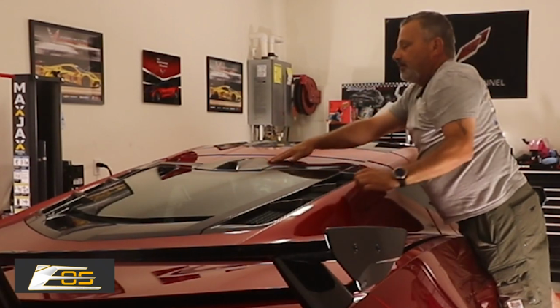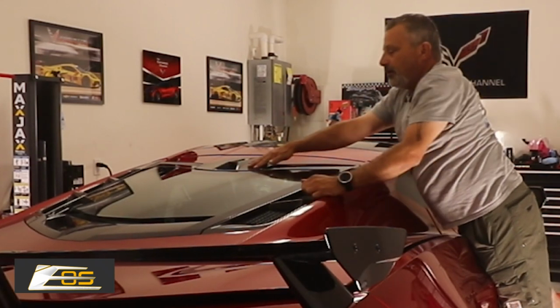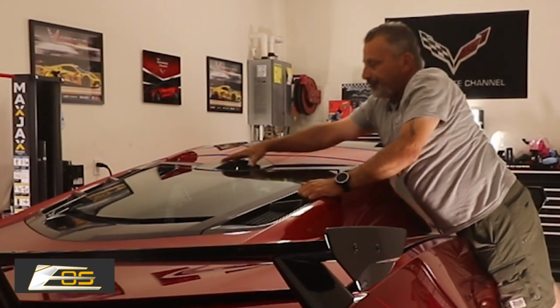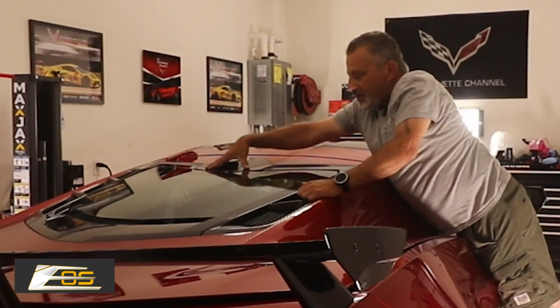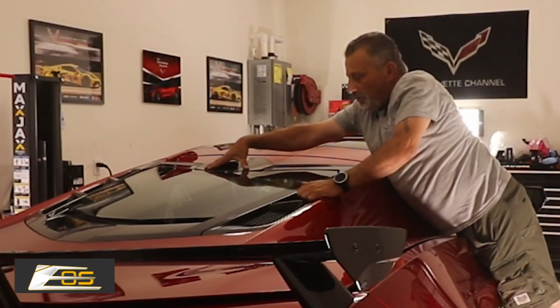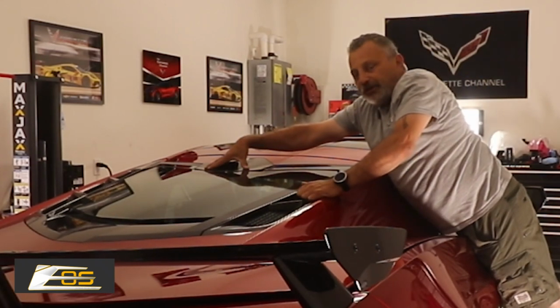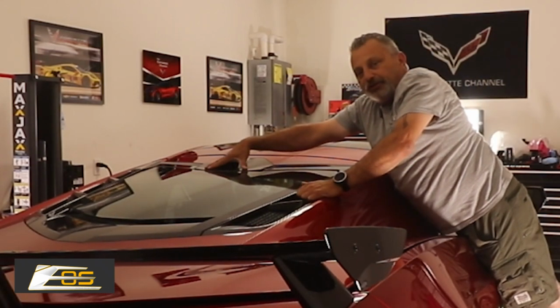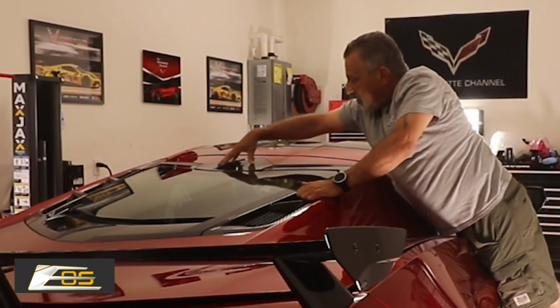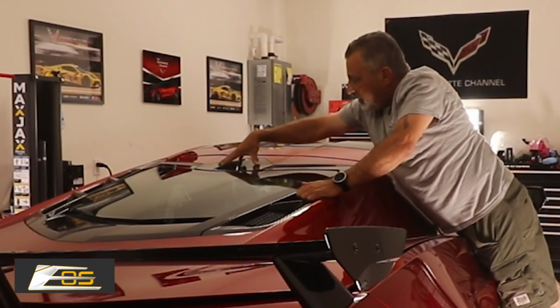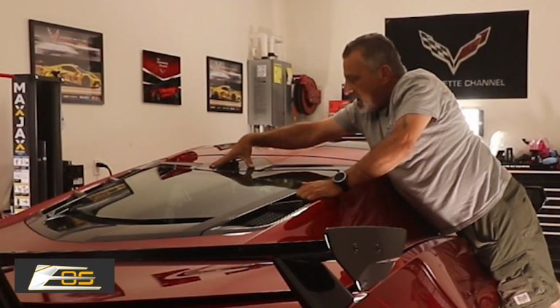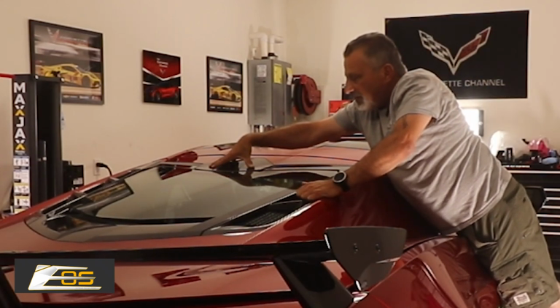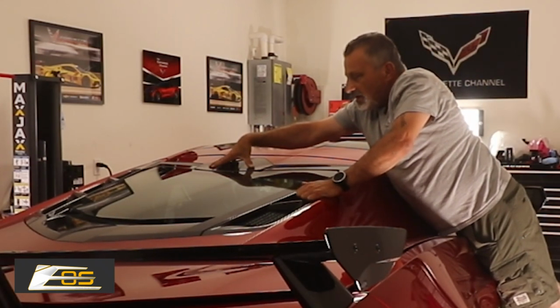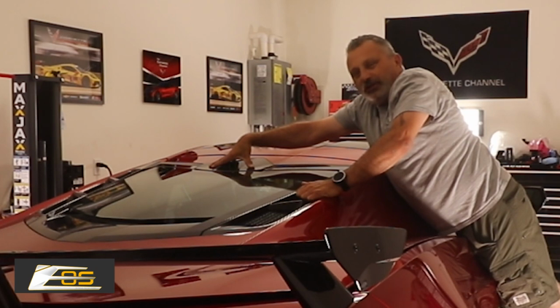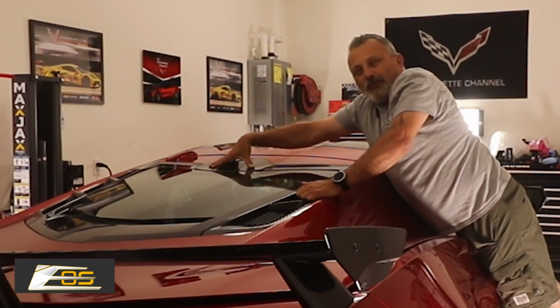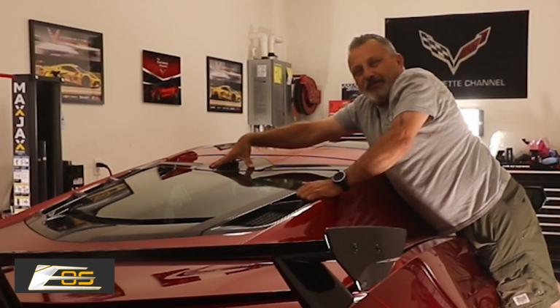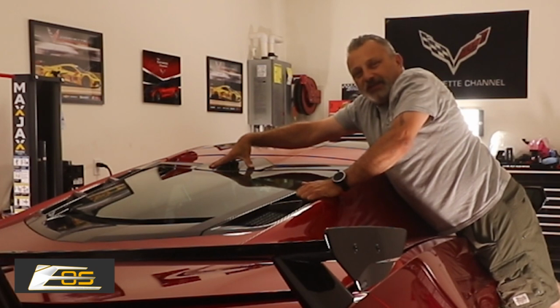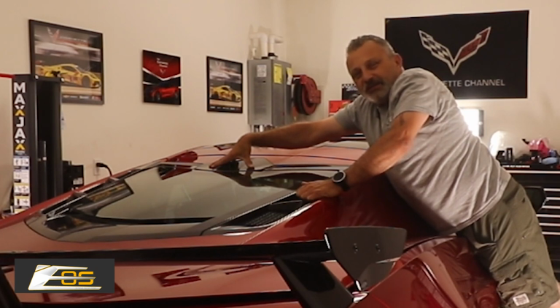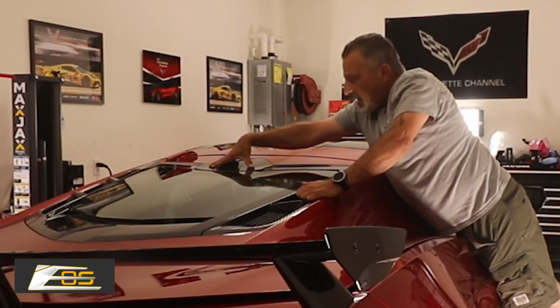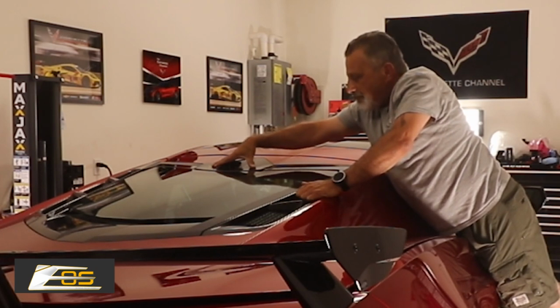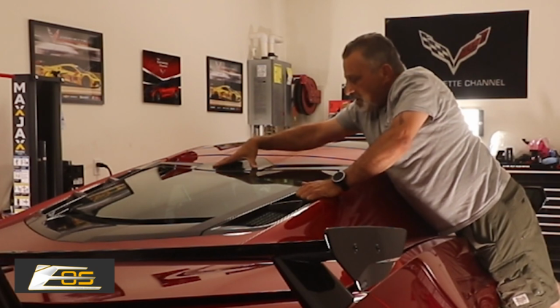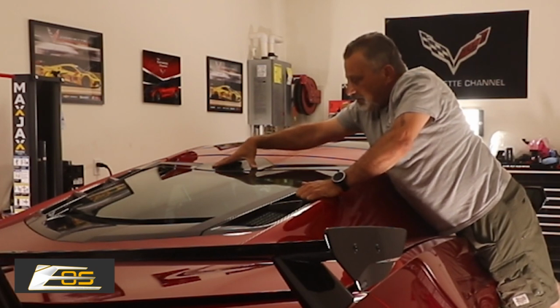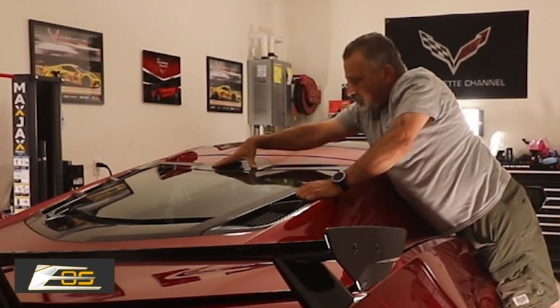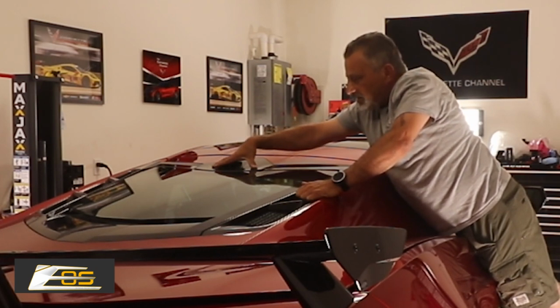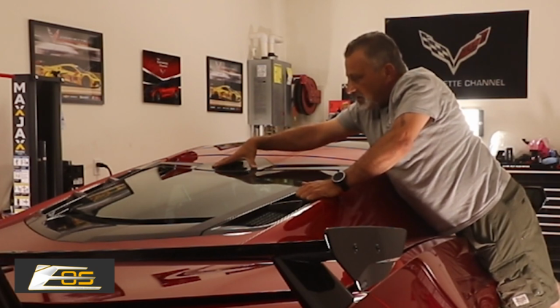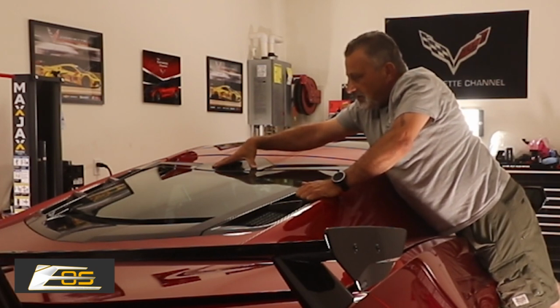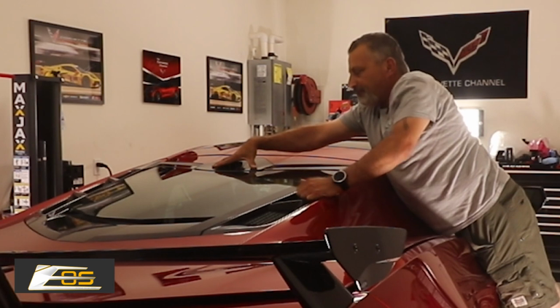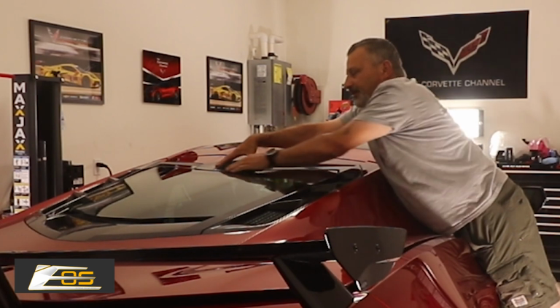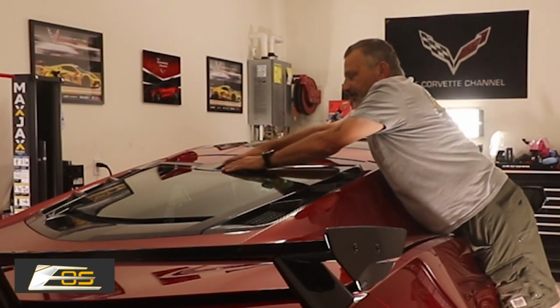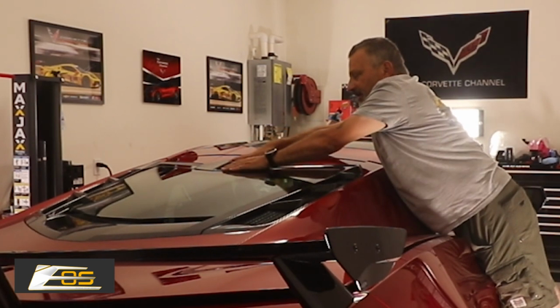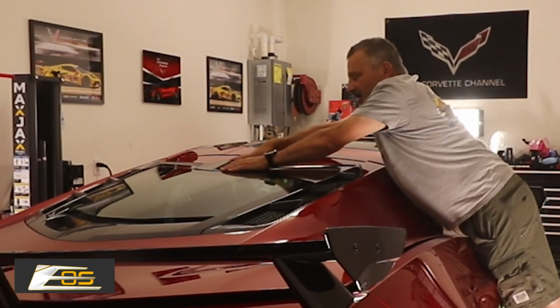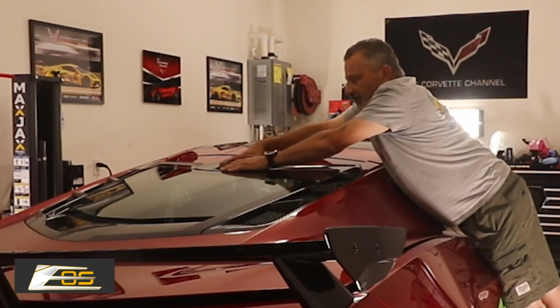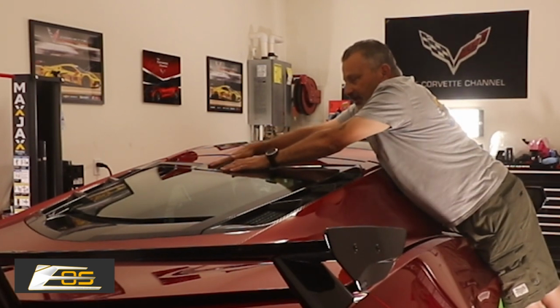Now what you want to do is just hold this down for about 45 seconds — something like that — to make sure it's had enough time for the sticky to adhere.